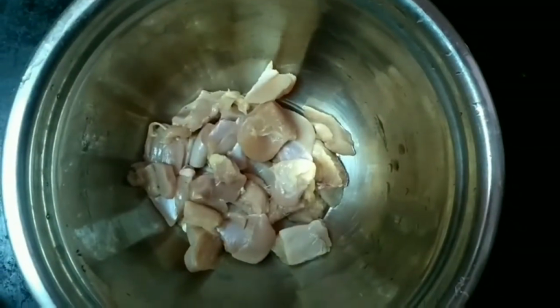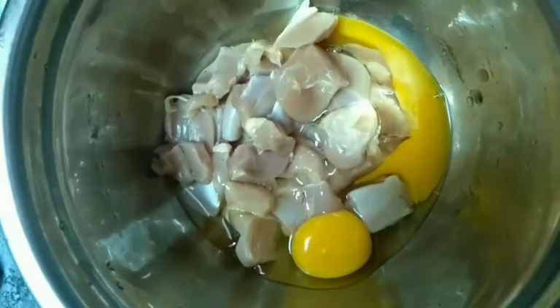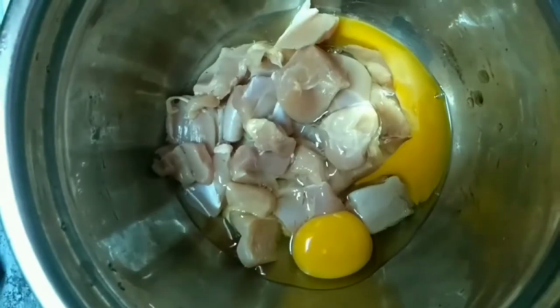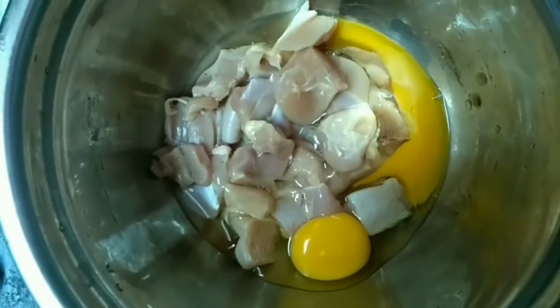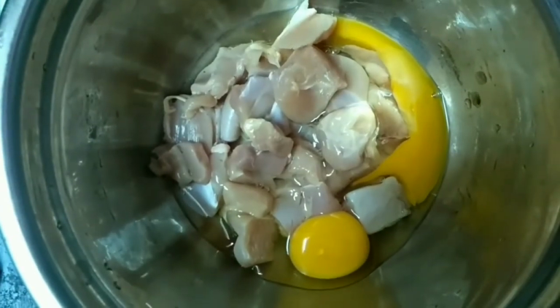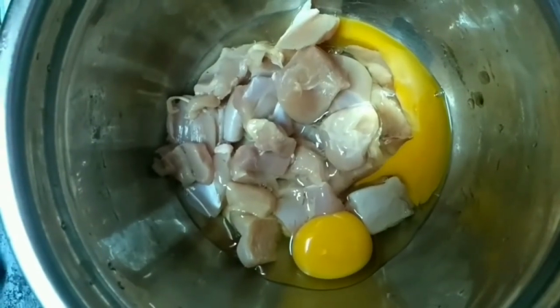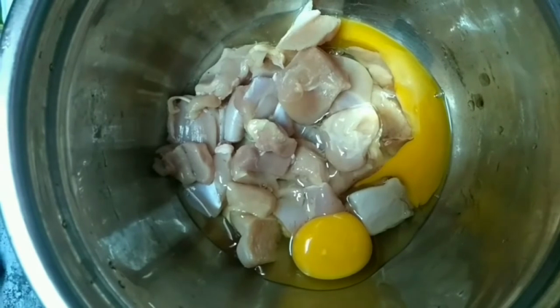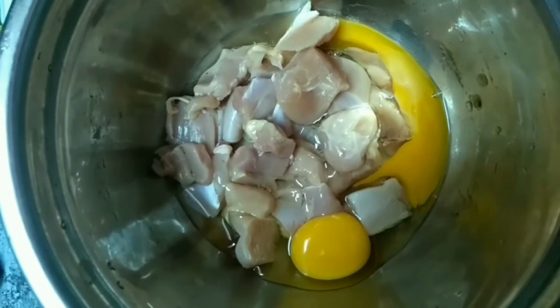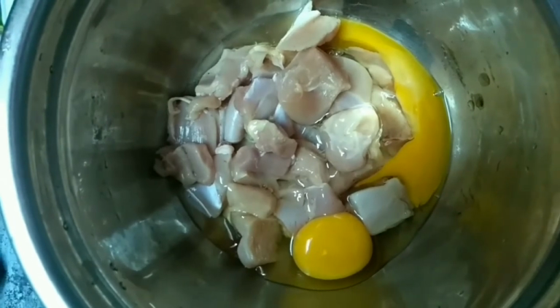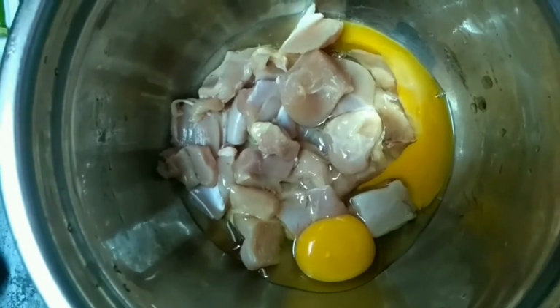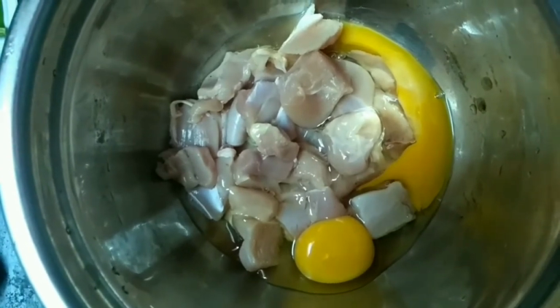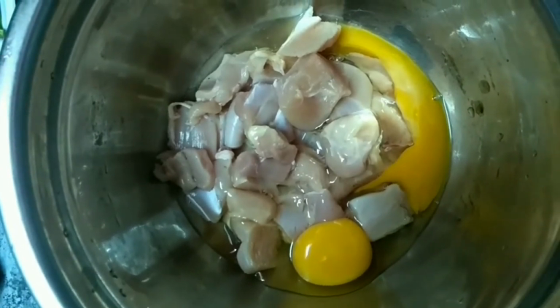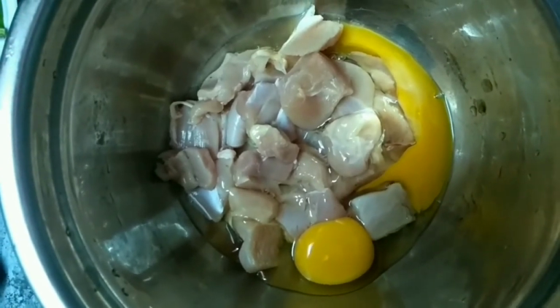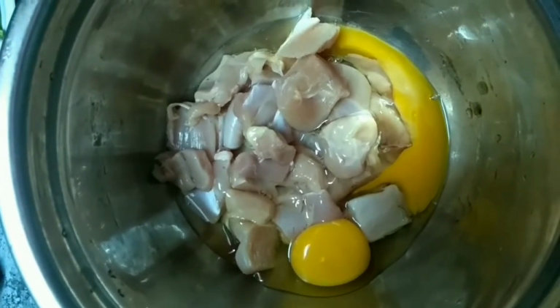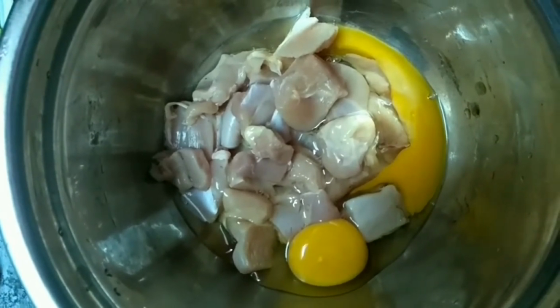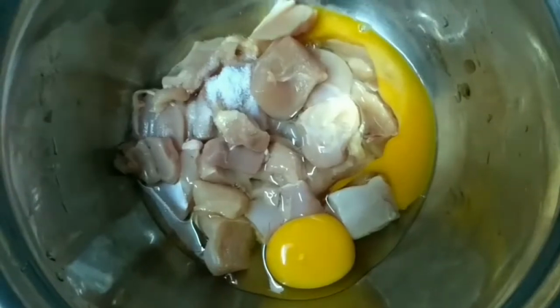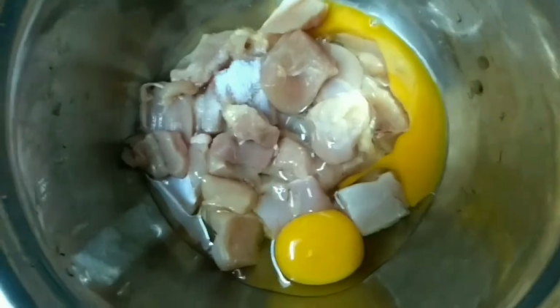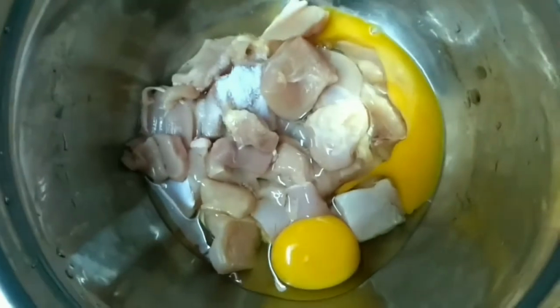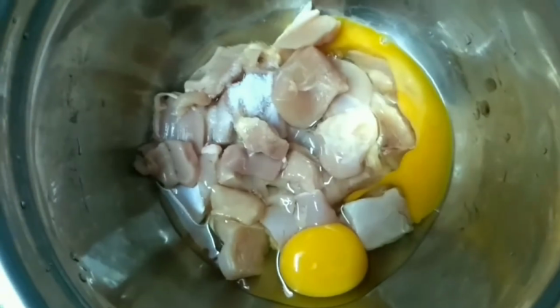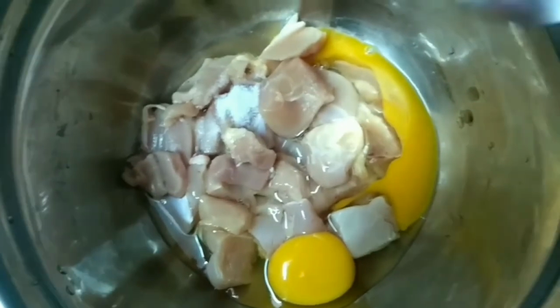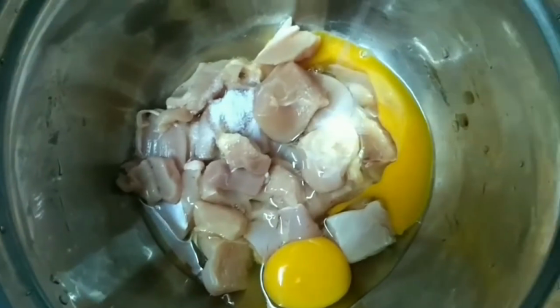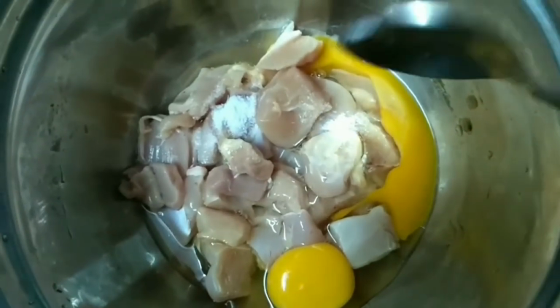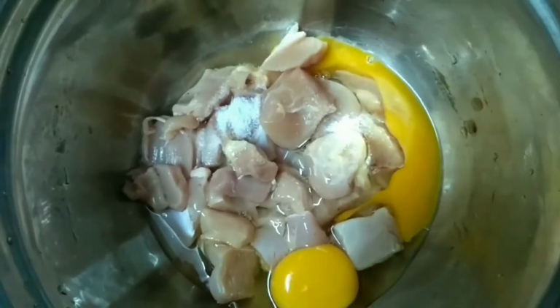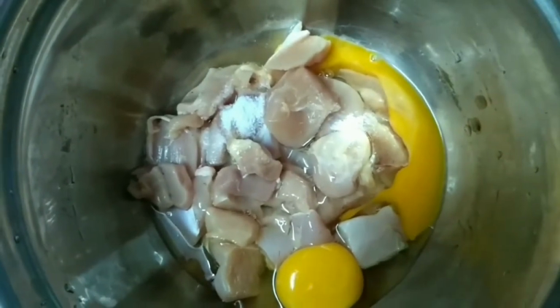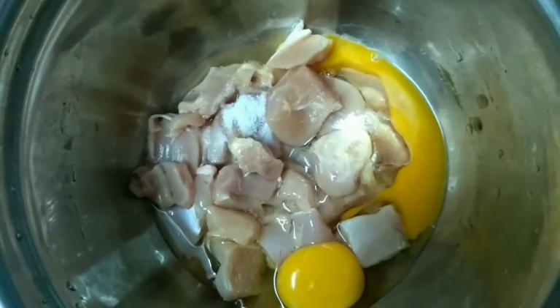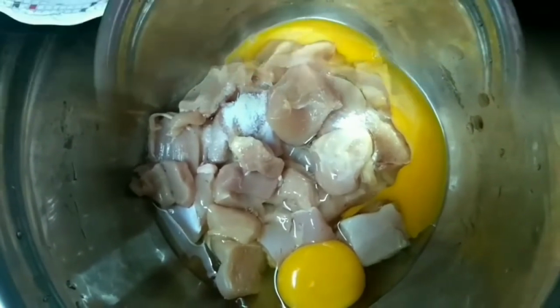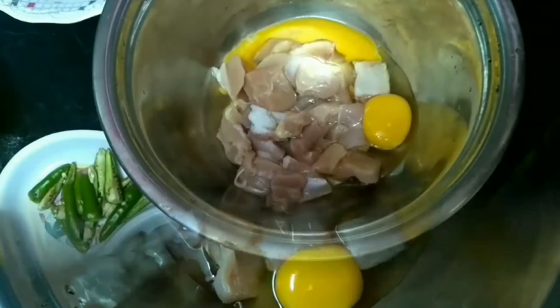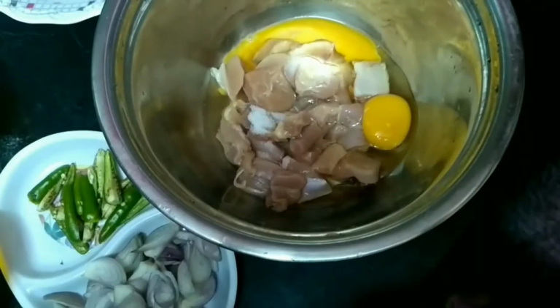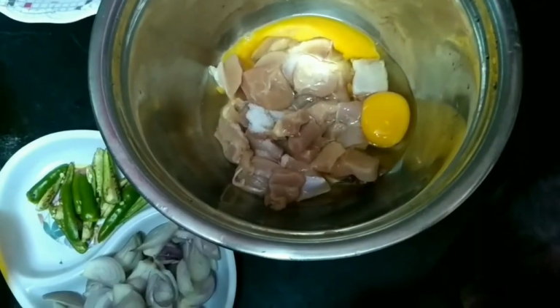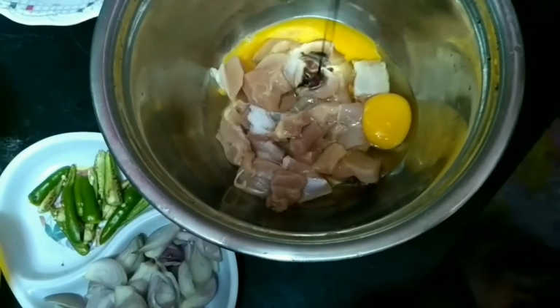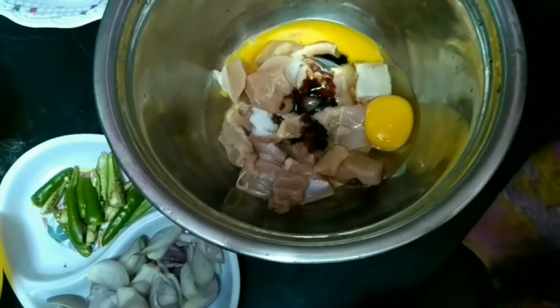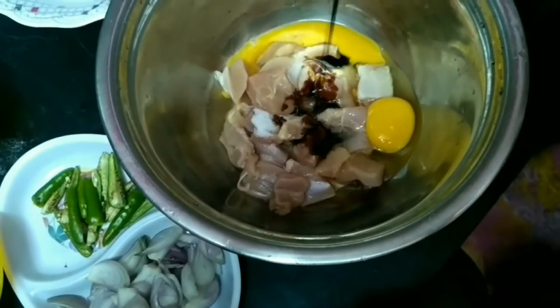We are going to make chili chicken. We are going to add 200 grams of chicken and 2 eggs.